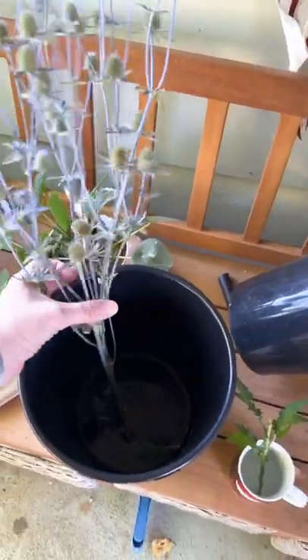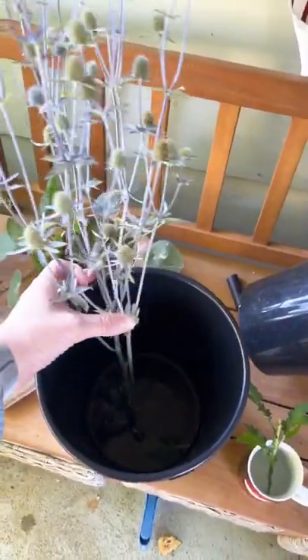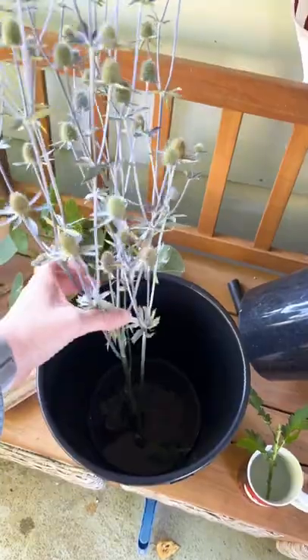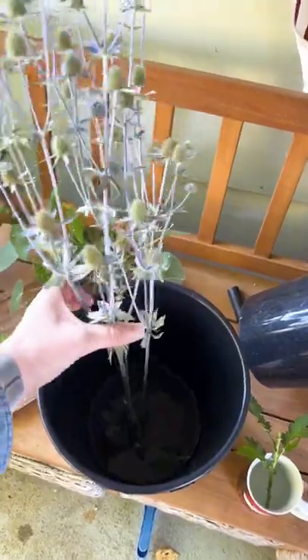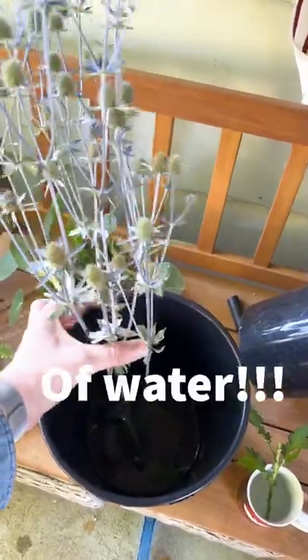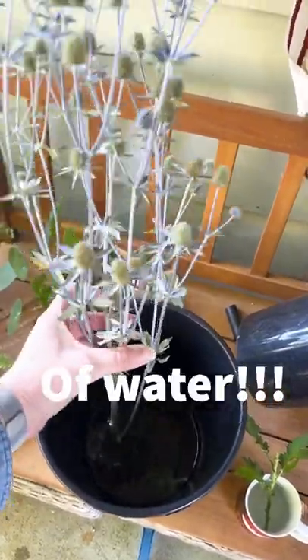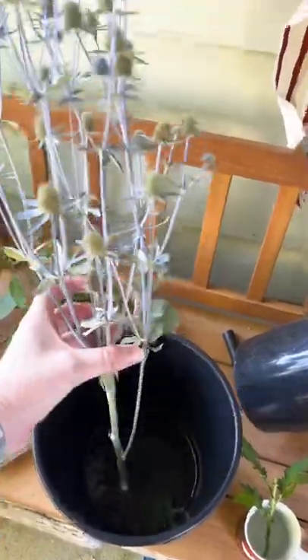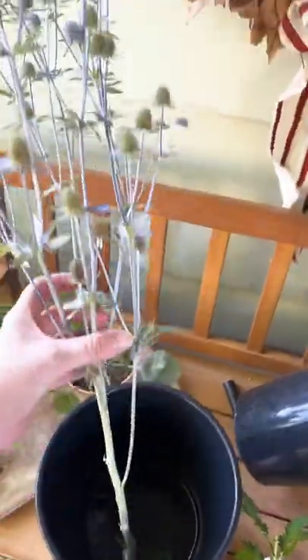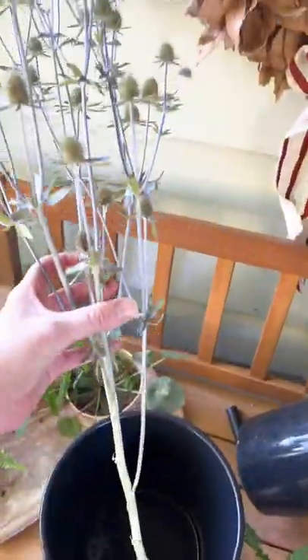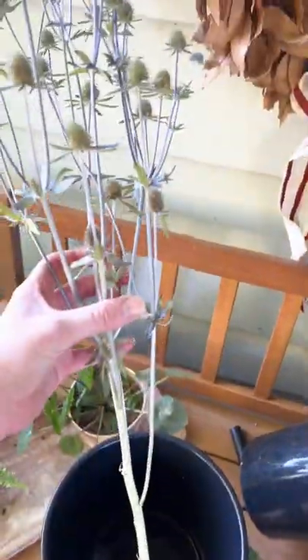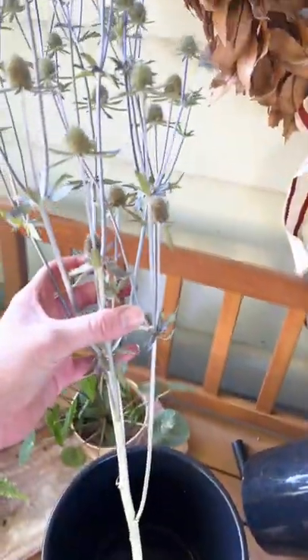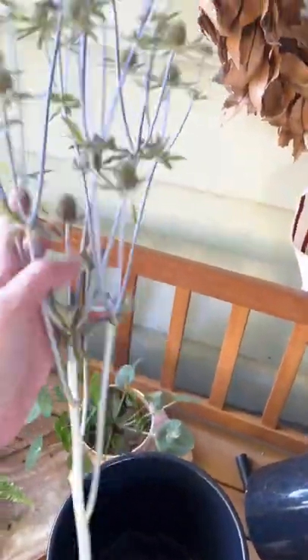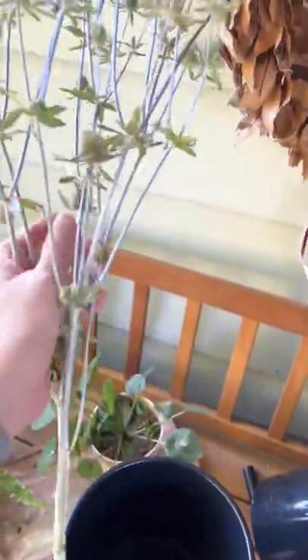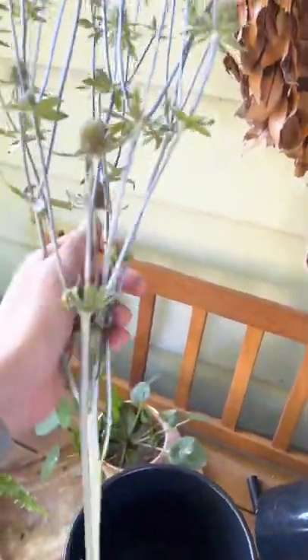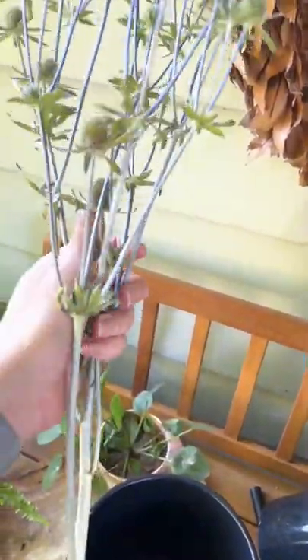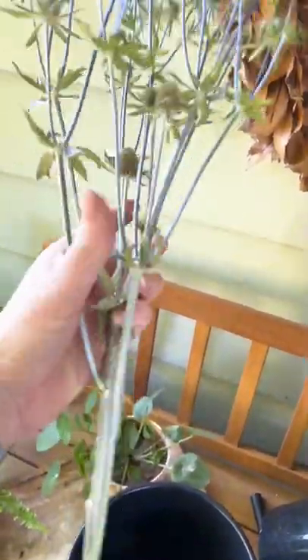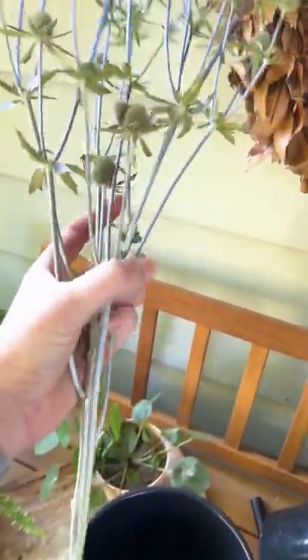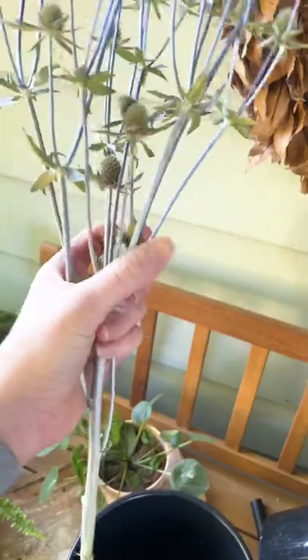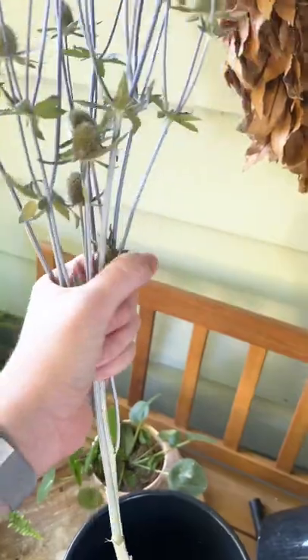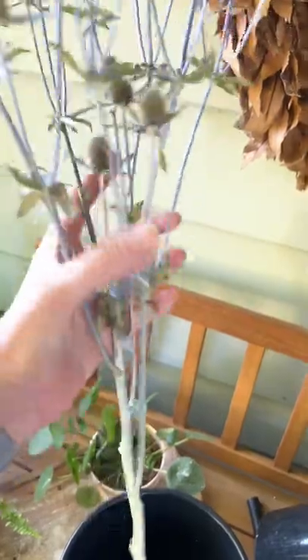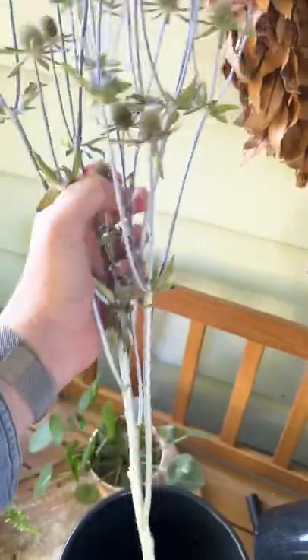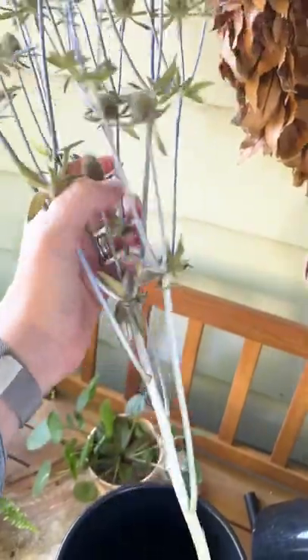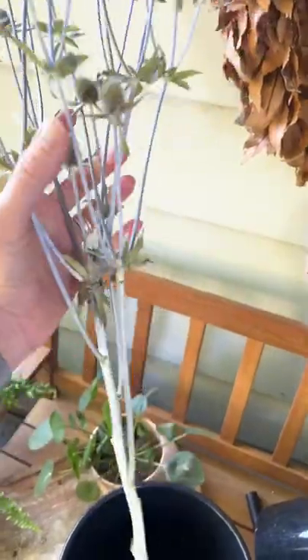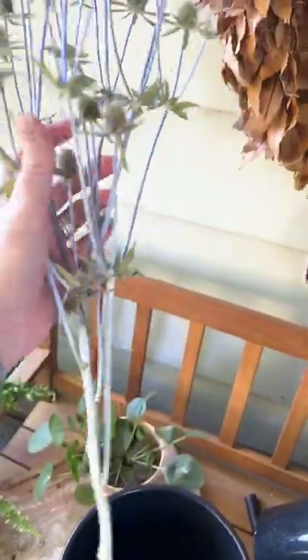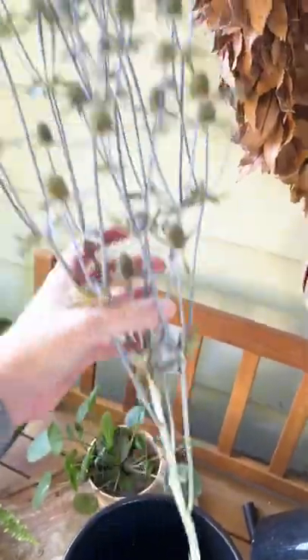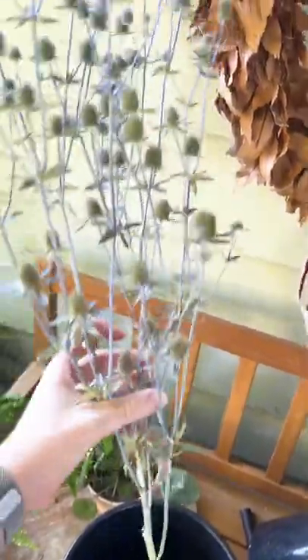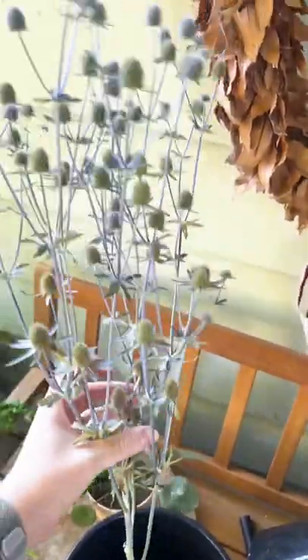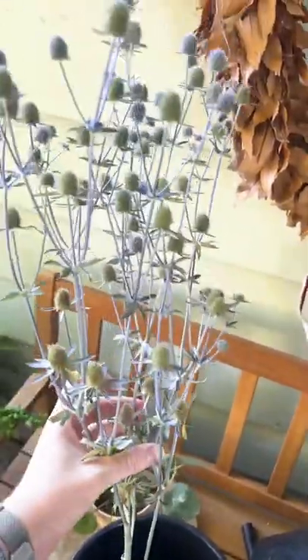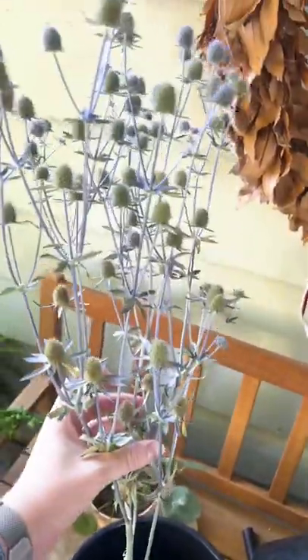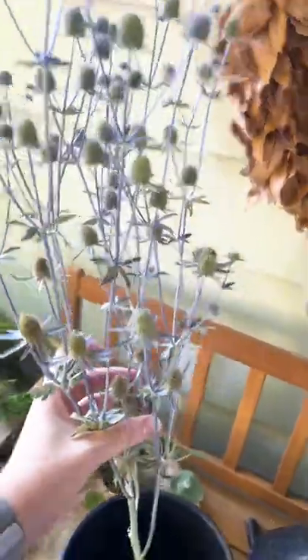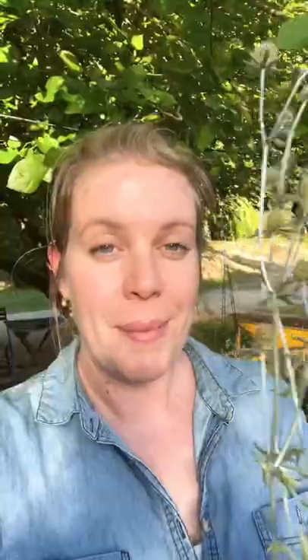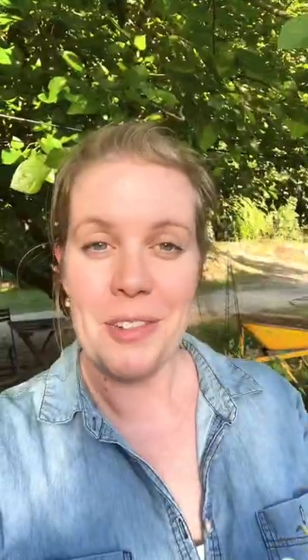However, if you leave your sea holly sitting in a bucket for at least 24 hours, it softens all those spikes and they're not at all terrible to touch. Amazing, right?